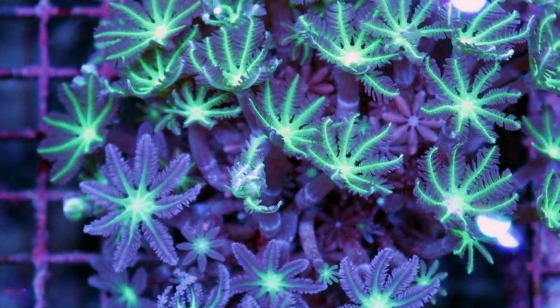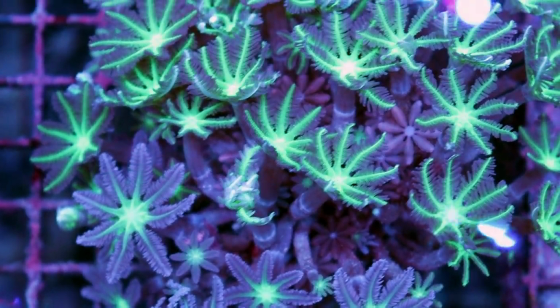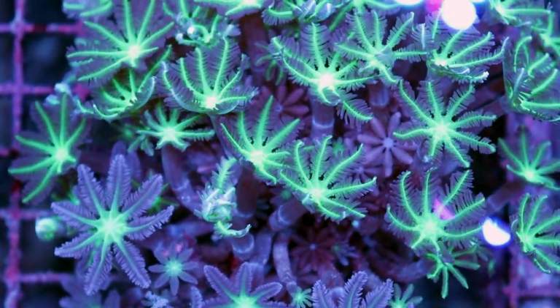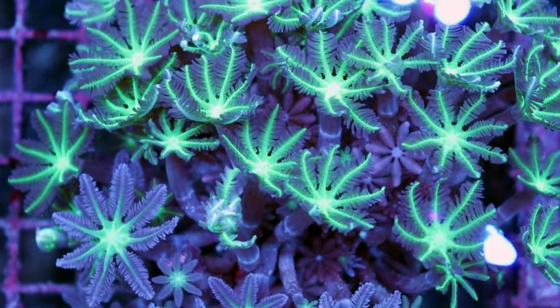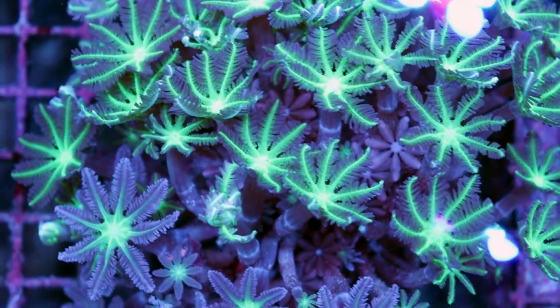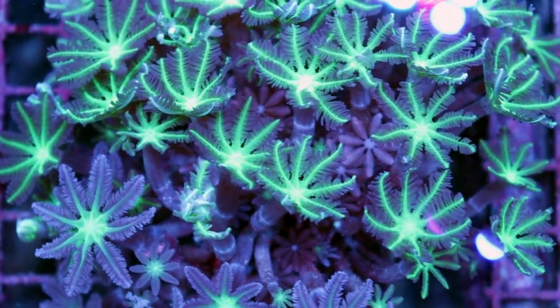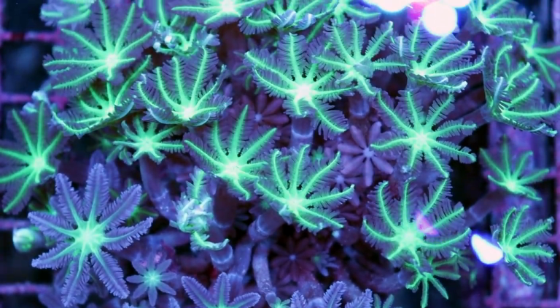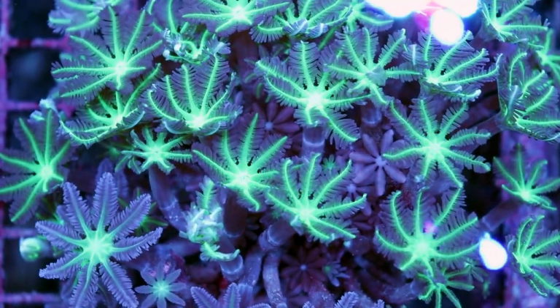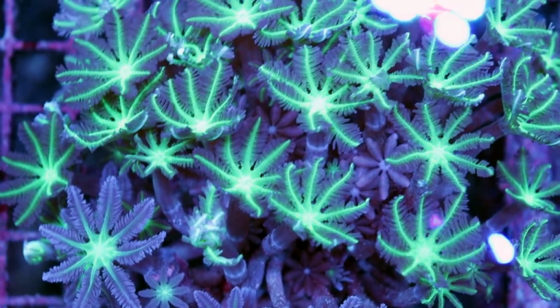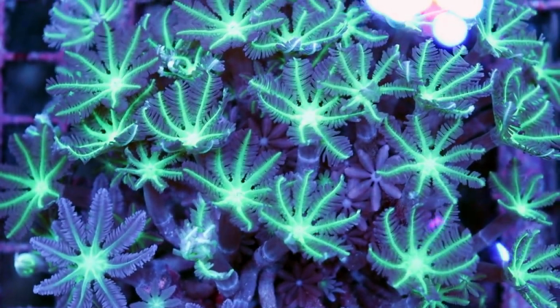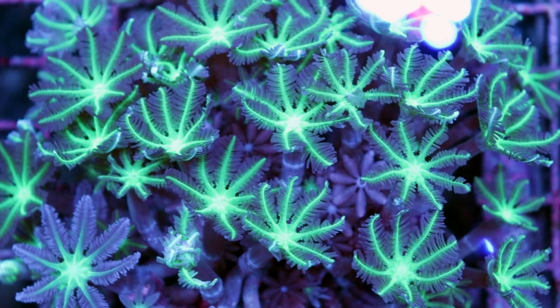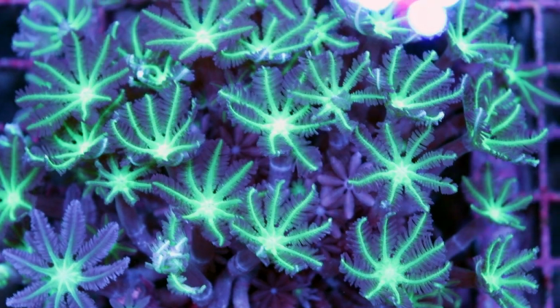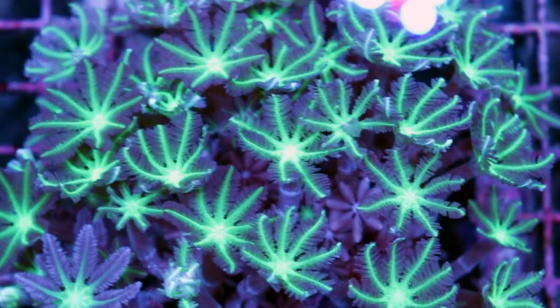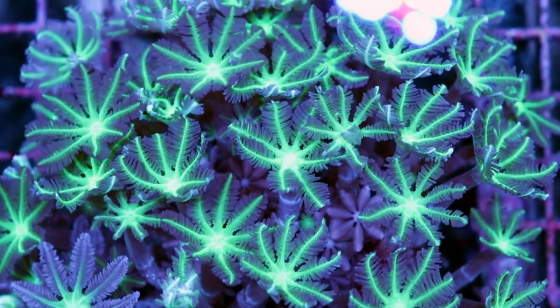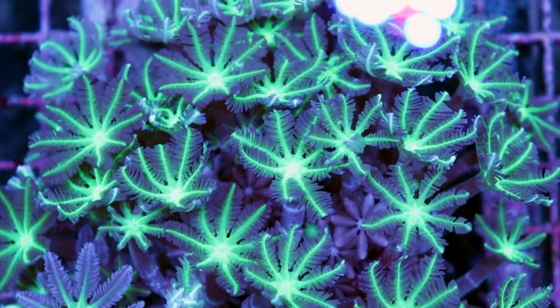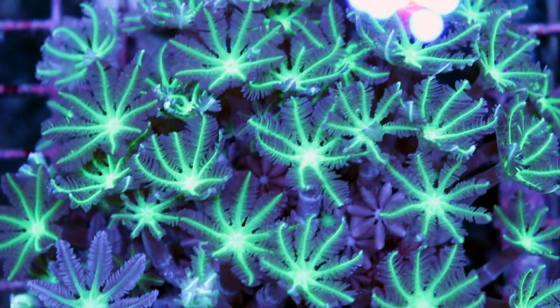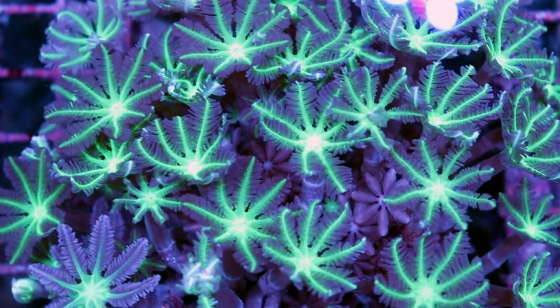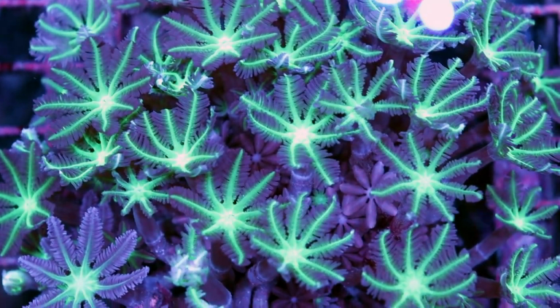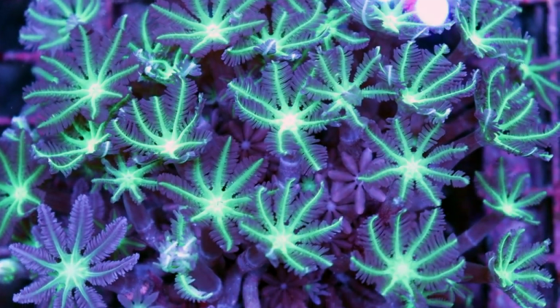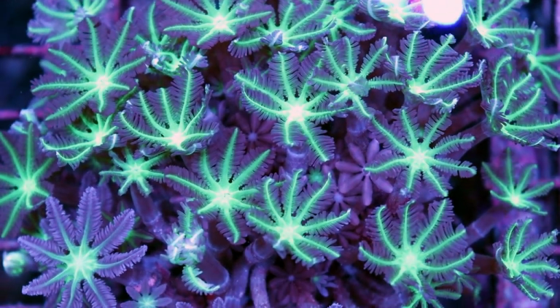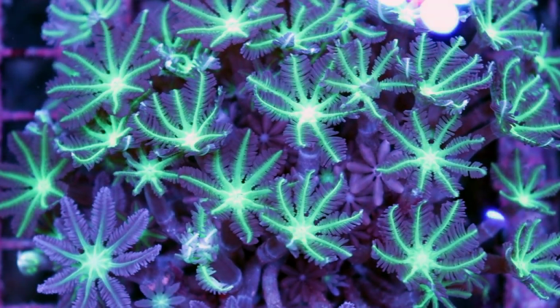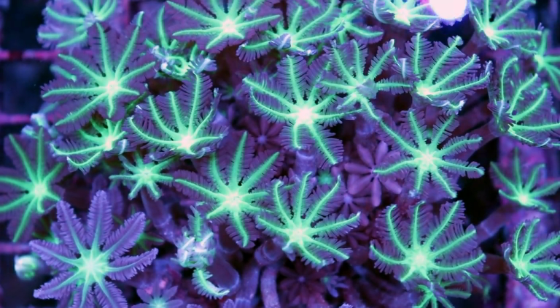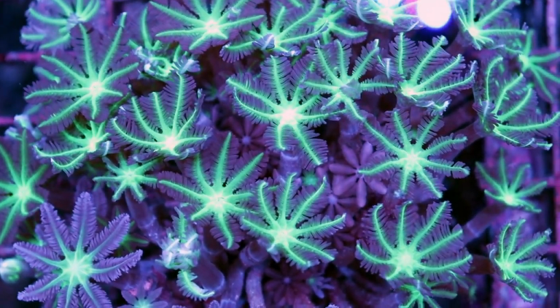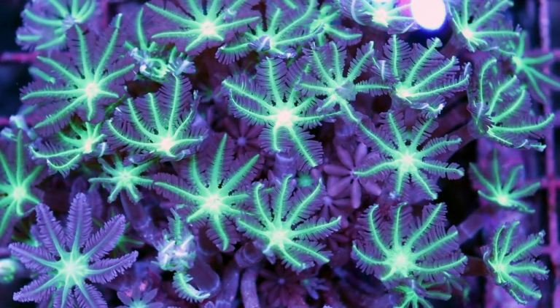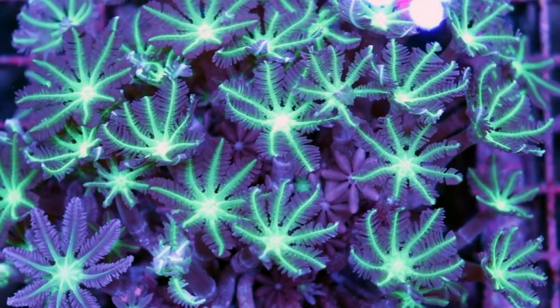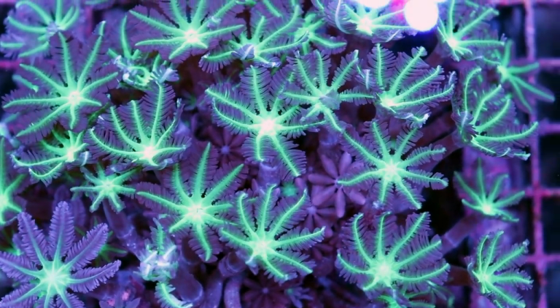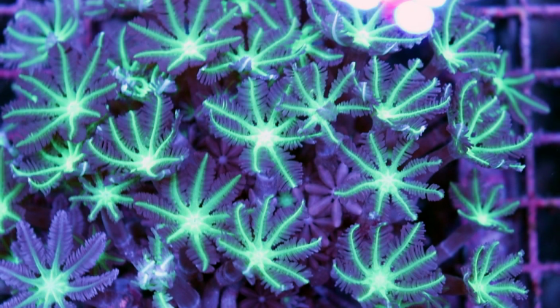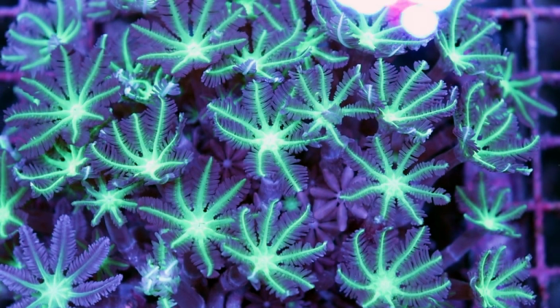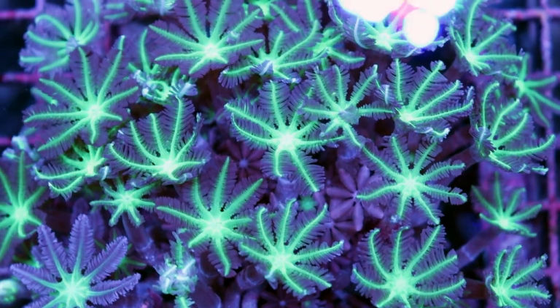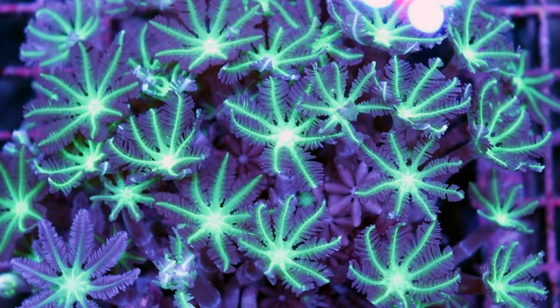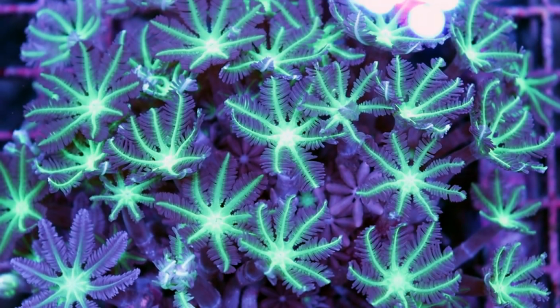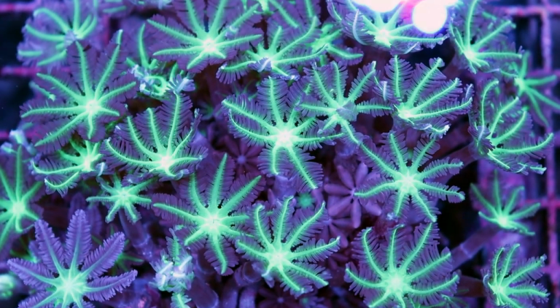These are called clove polyps. They're really cool and I'm just going to give you some tips on how to keep them in your tank, because I love them and I want you to love them too.